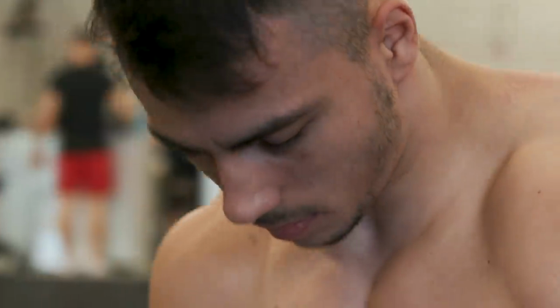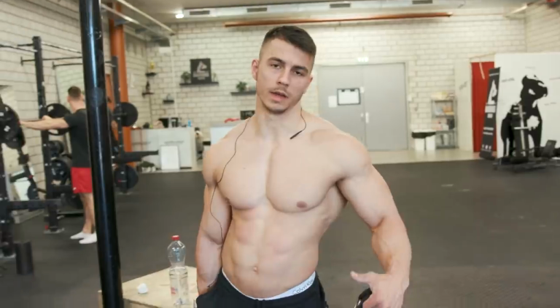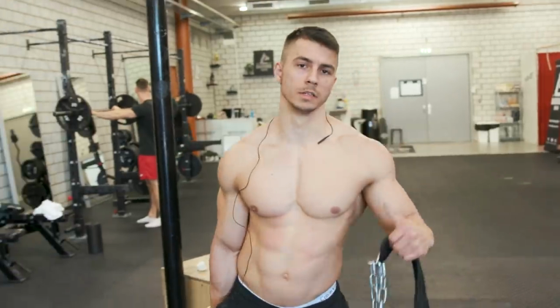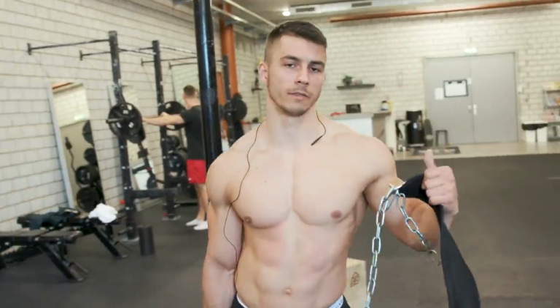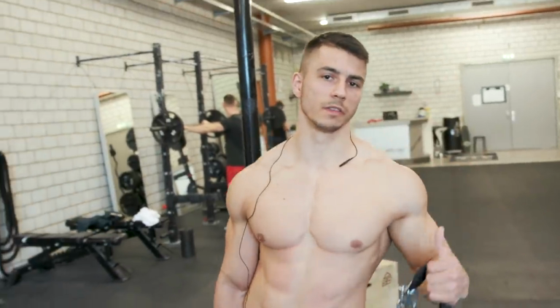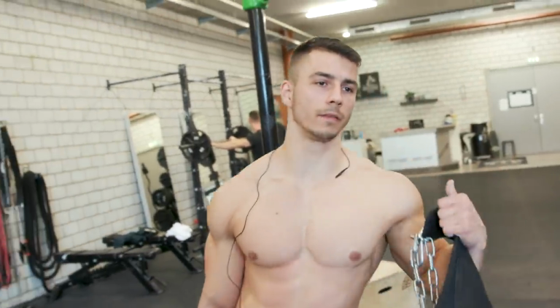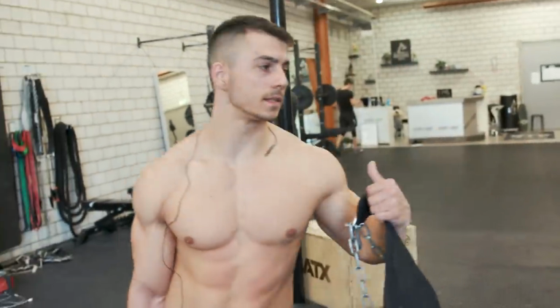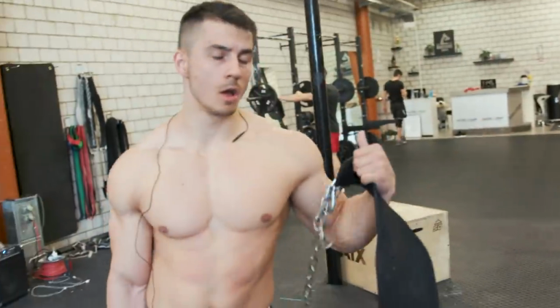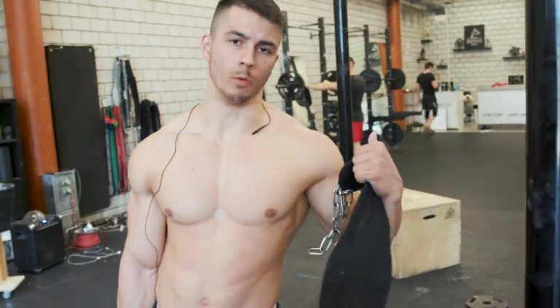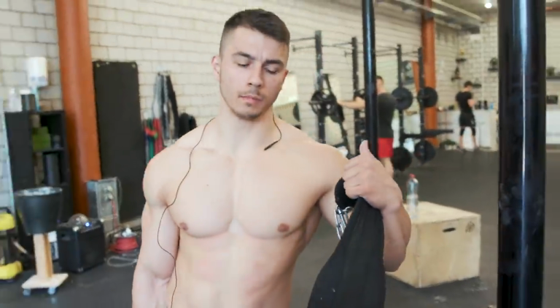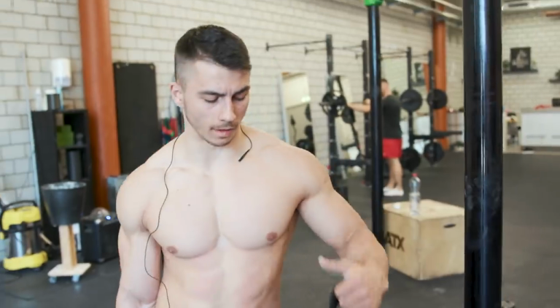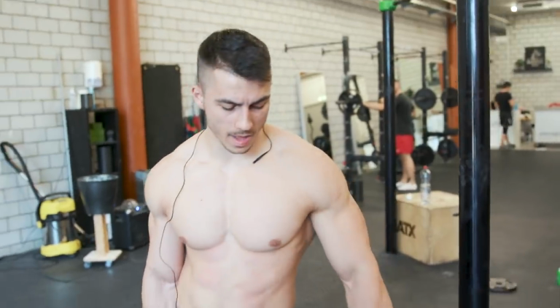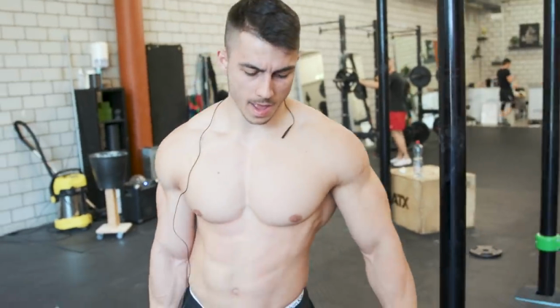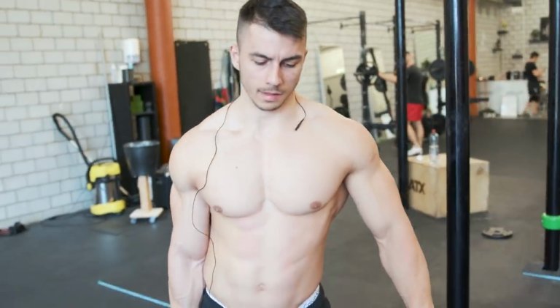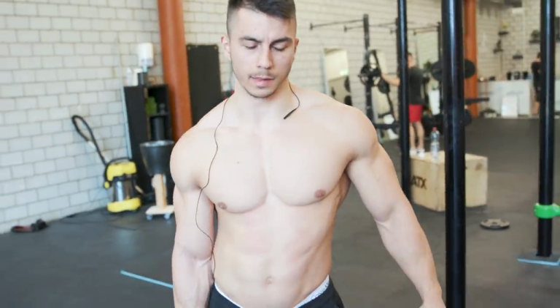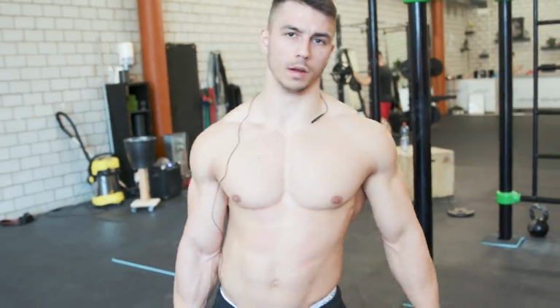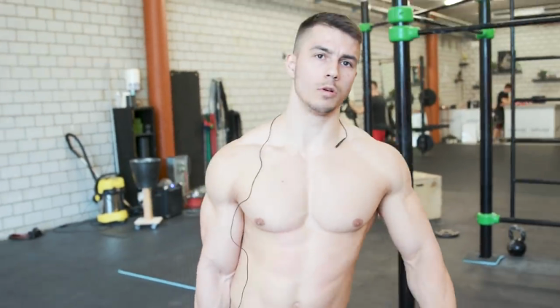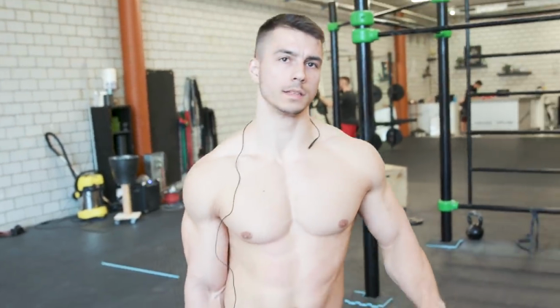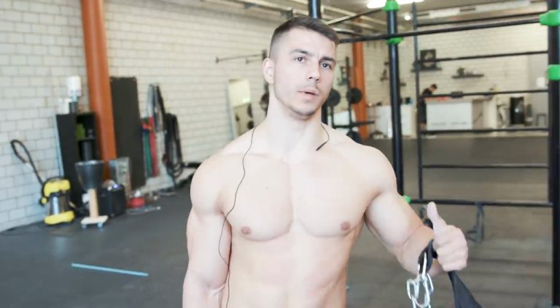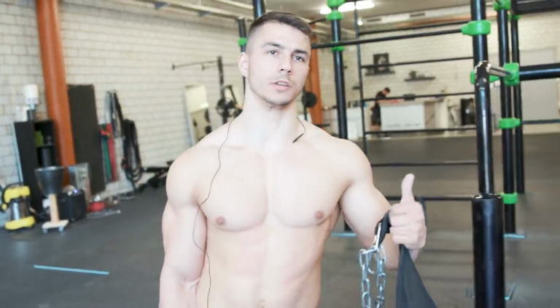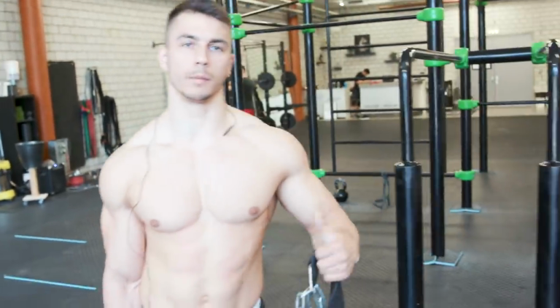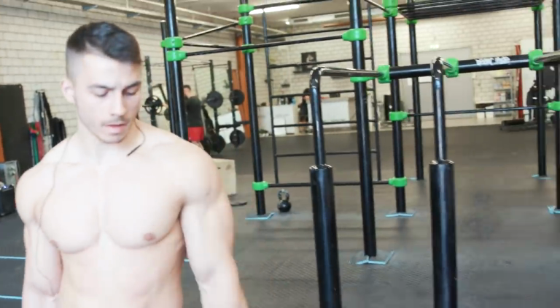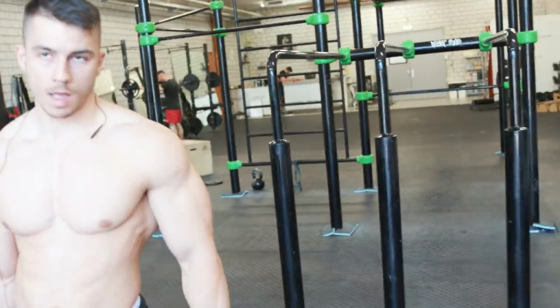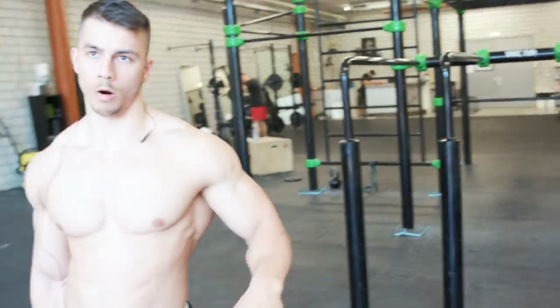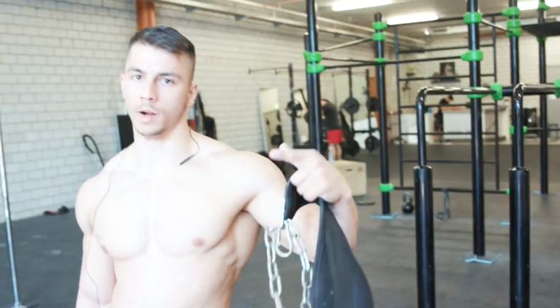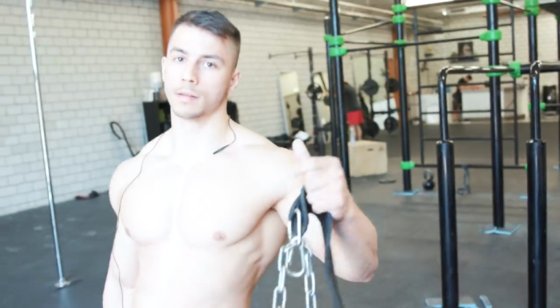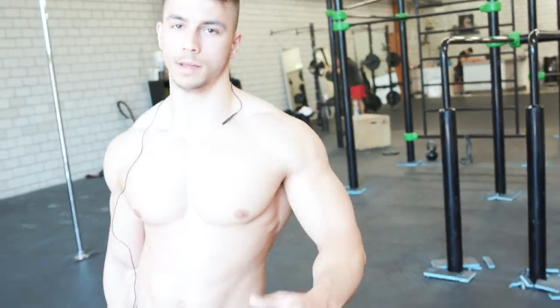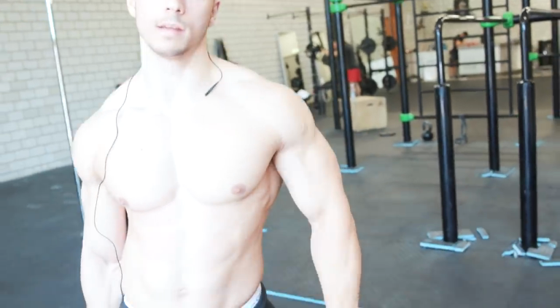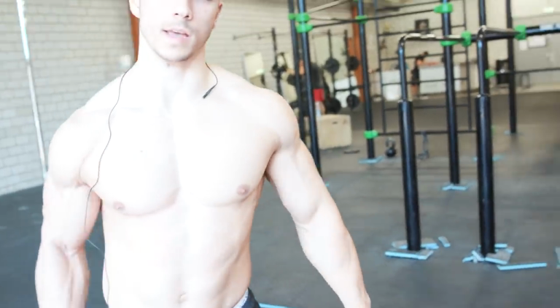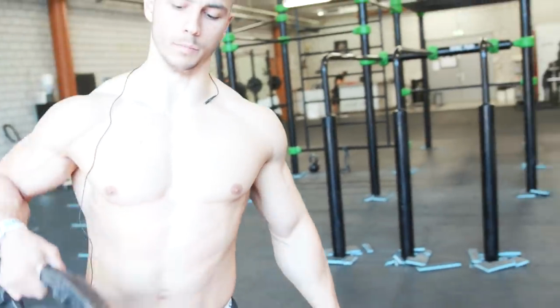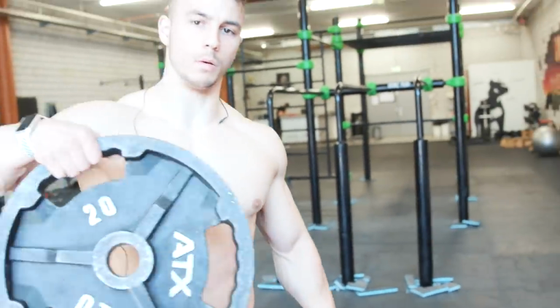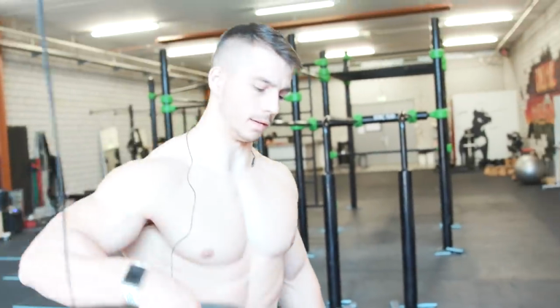Just finished the five sets of weighted muscle-up. The next thing we're gonna do is gonna be the chin-ups on the rings, and again, it's gonna be weighted.